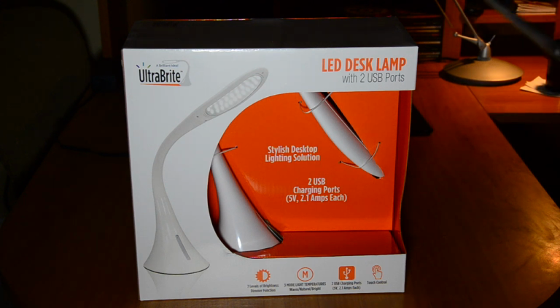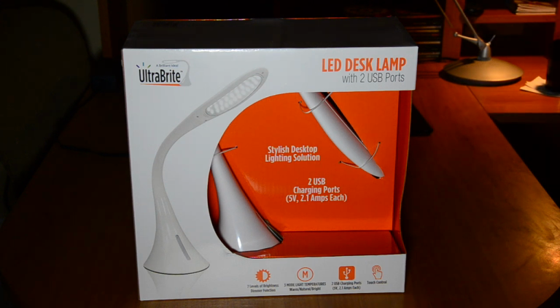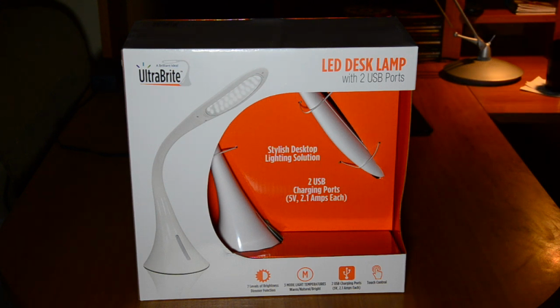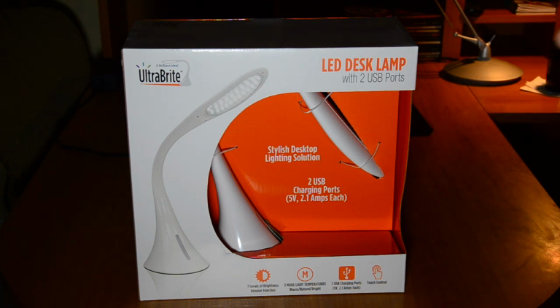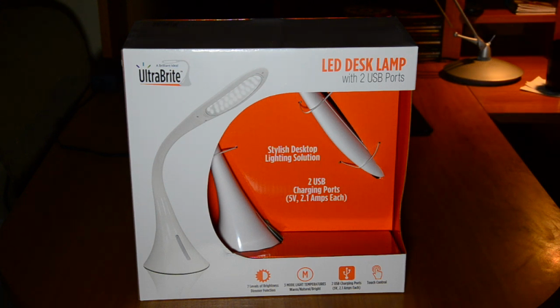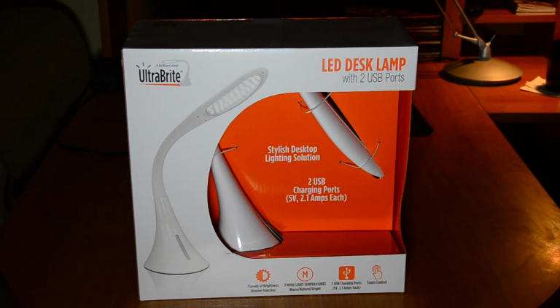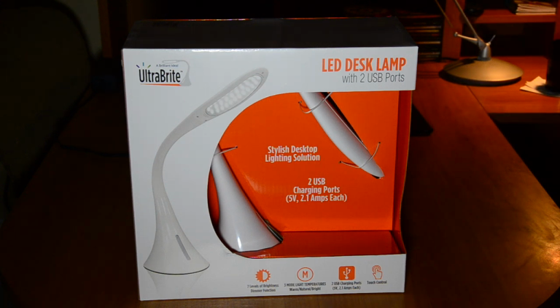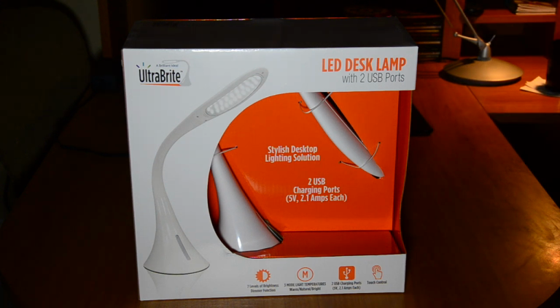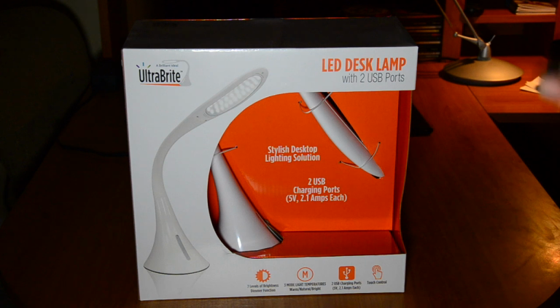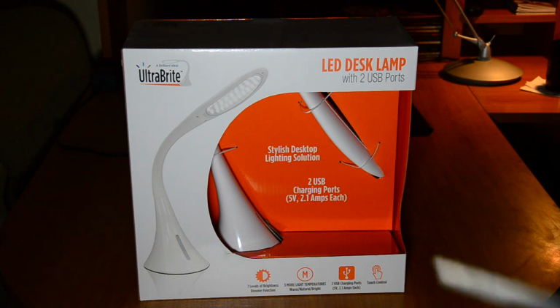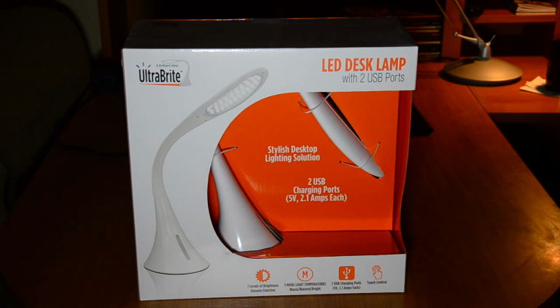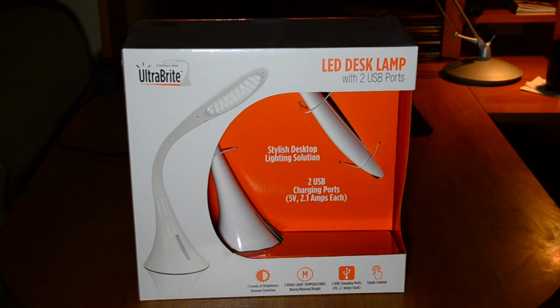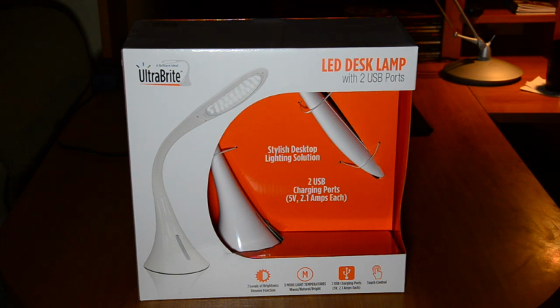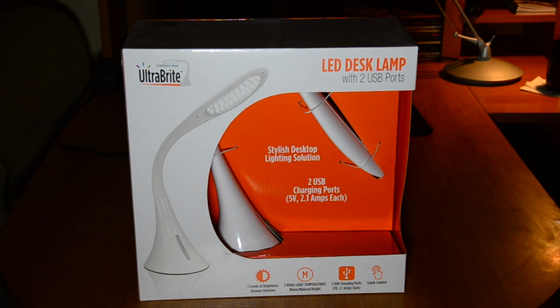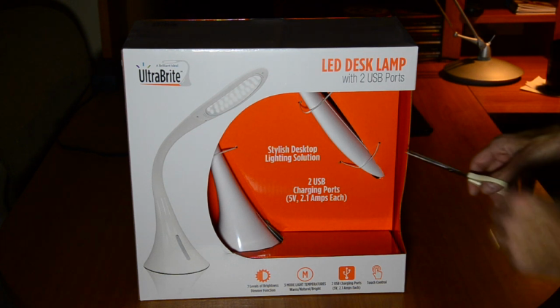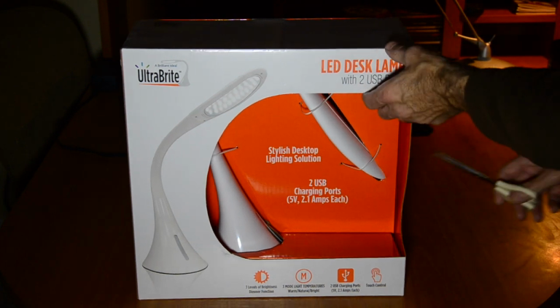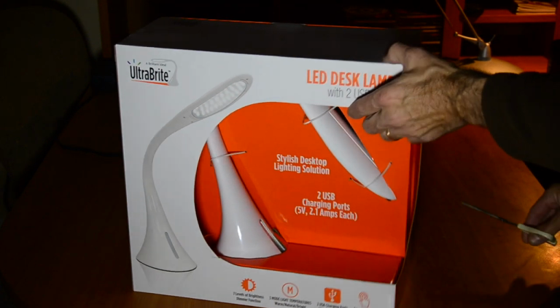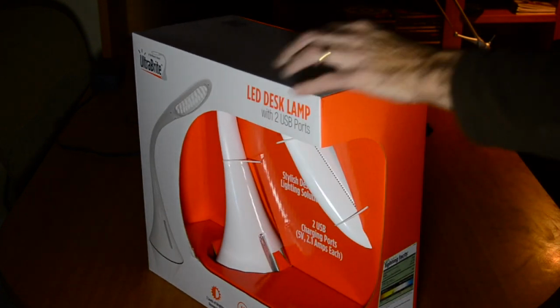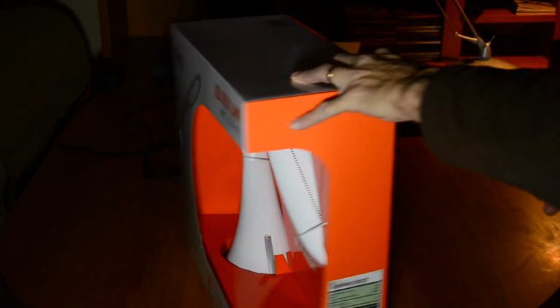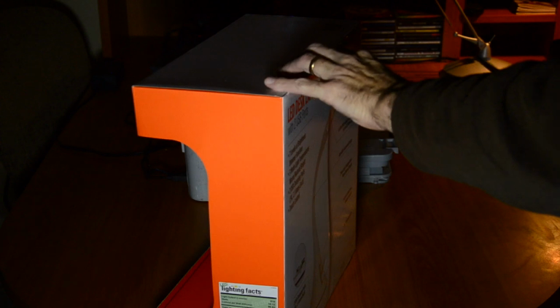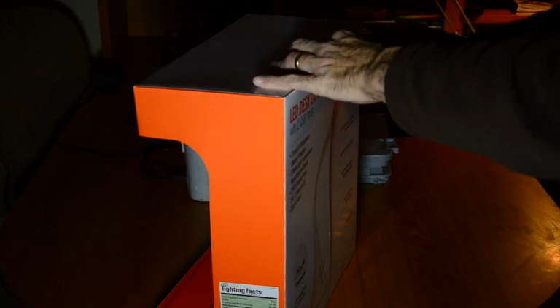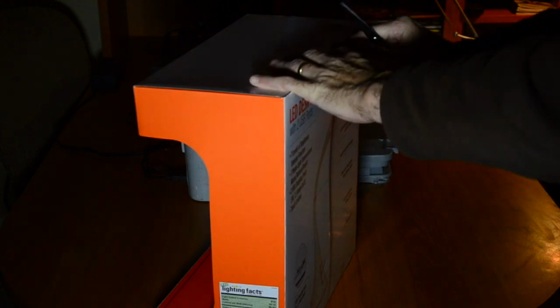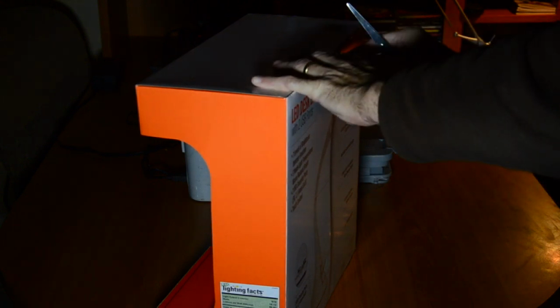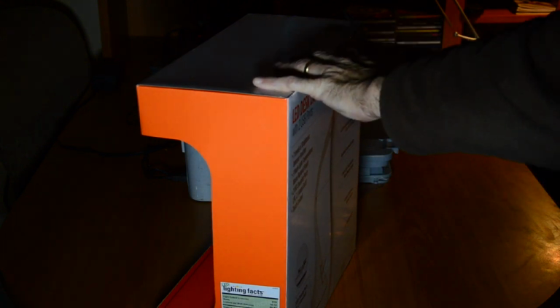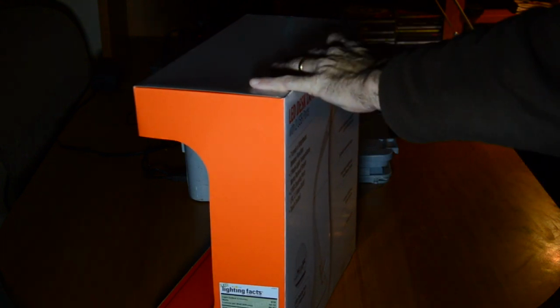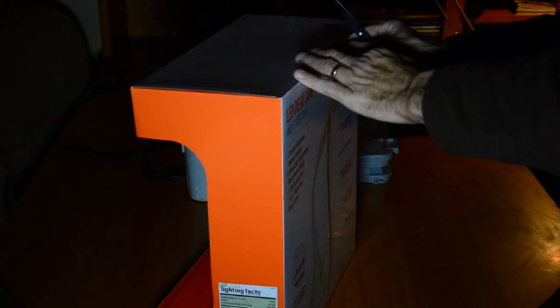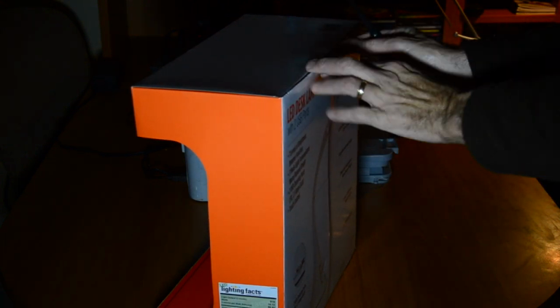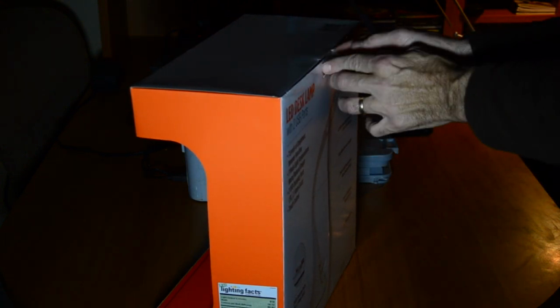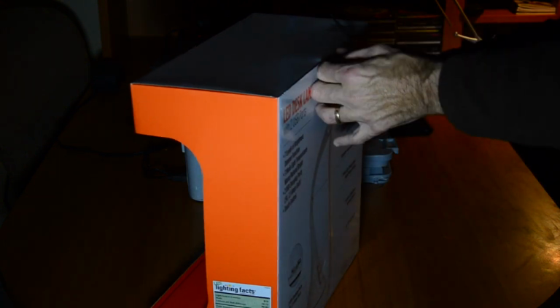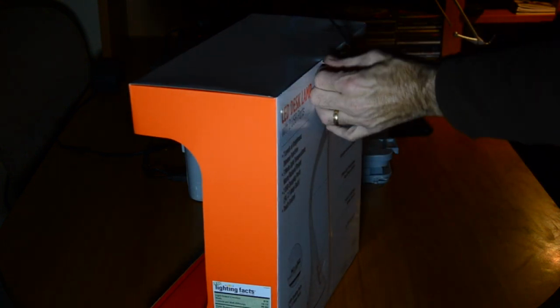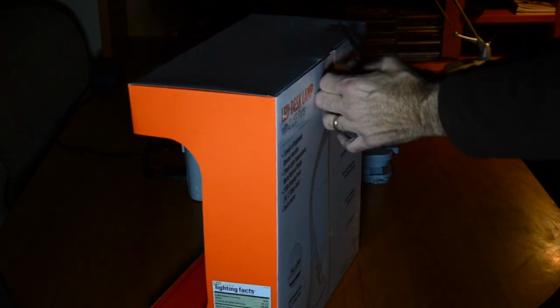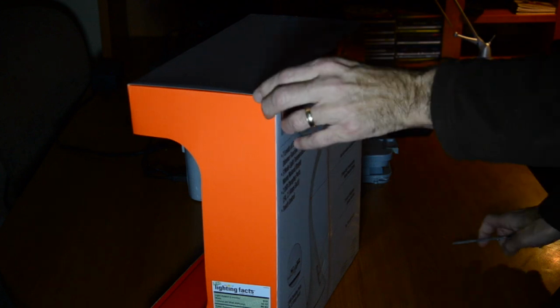We're going to do an open box for you right now. I'll talk about it as I open the box. The box is kind of cool. As always, they have great packaging and it's very visual when you see them in stores. This has a lot of LEDs — it's a really, really nice lamp.